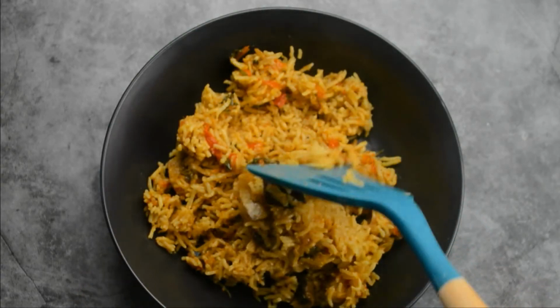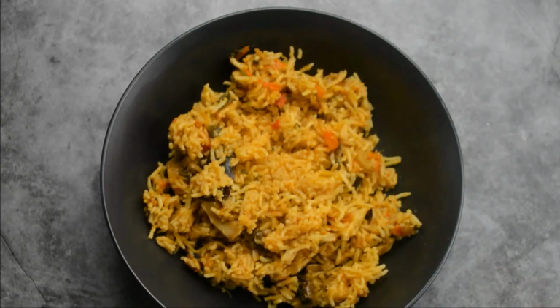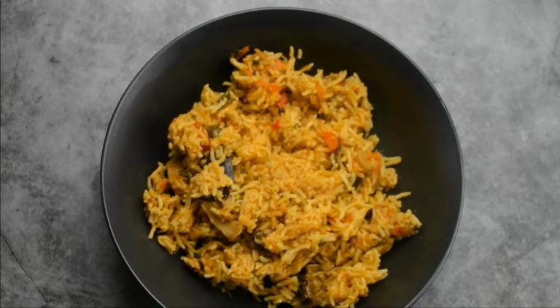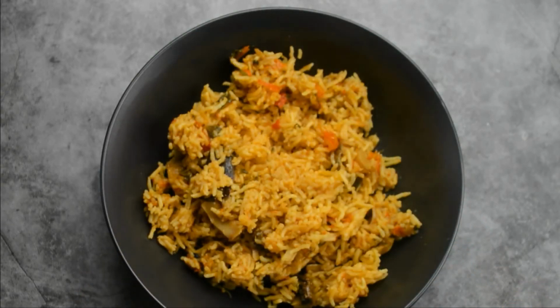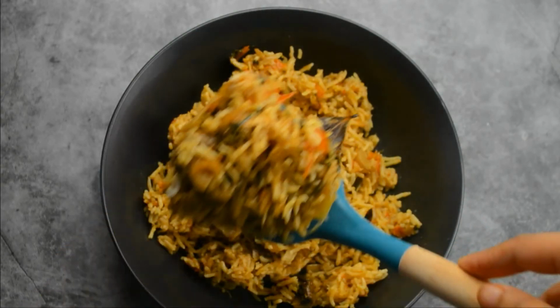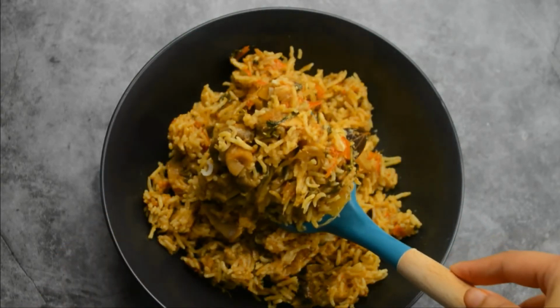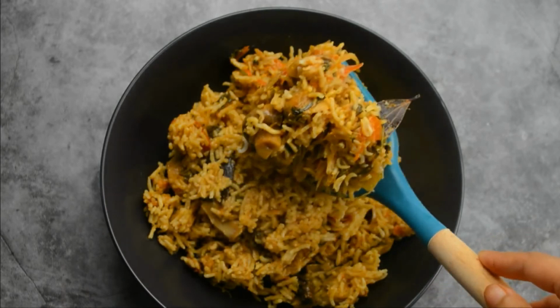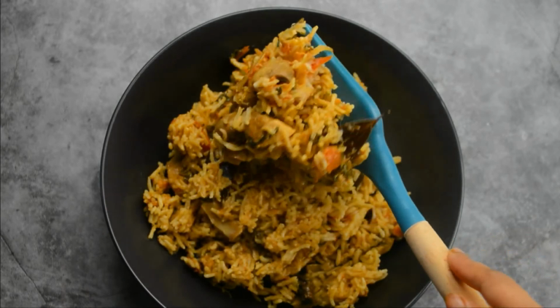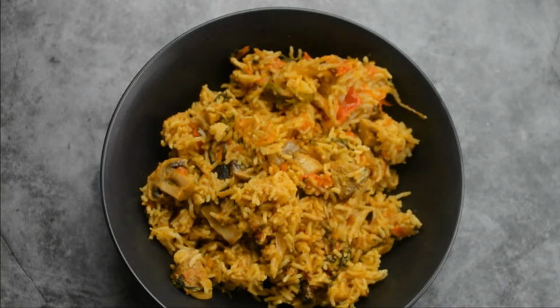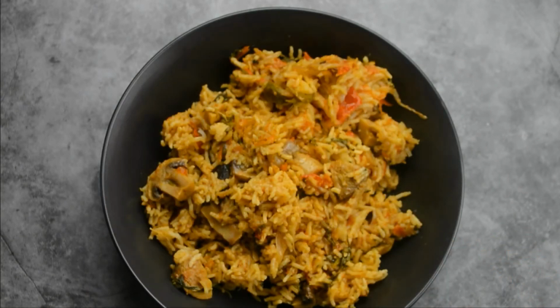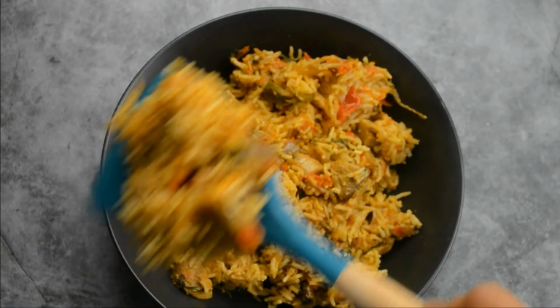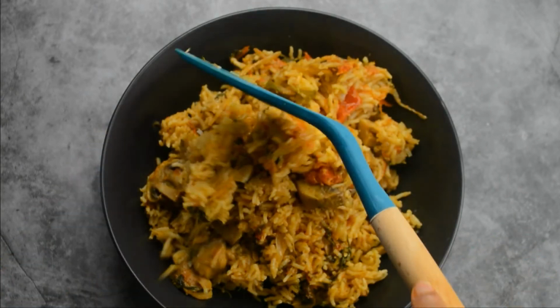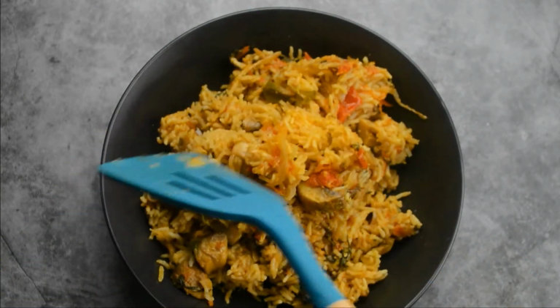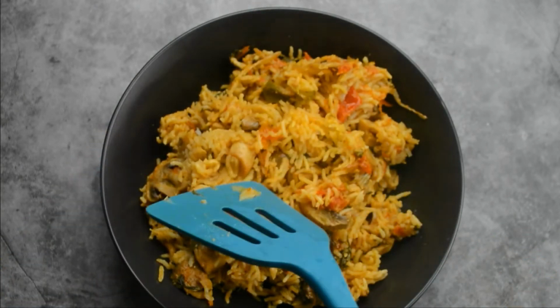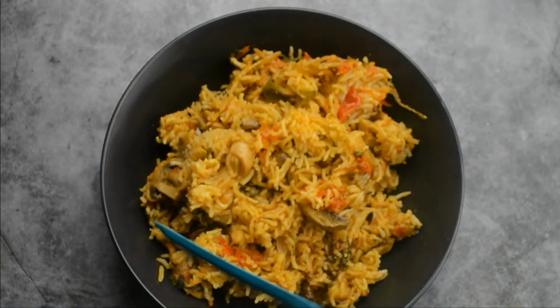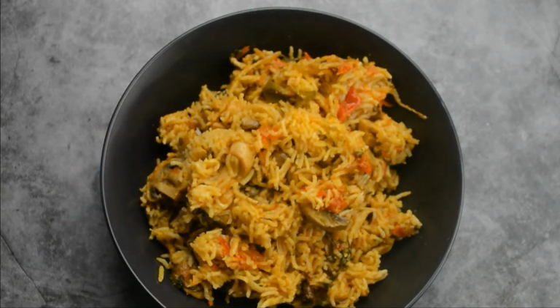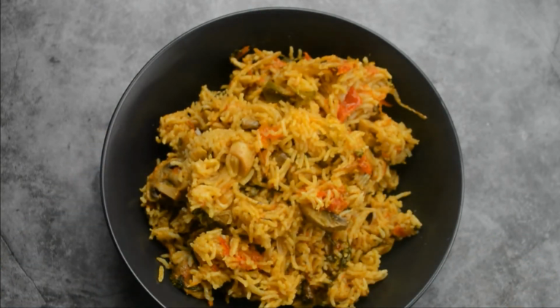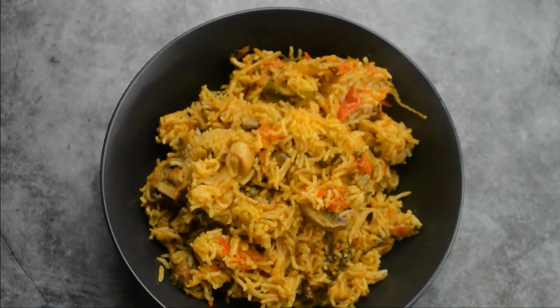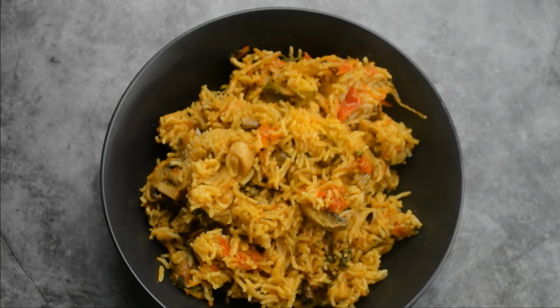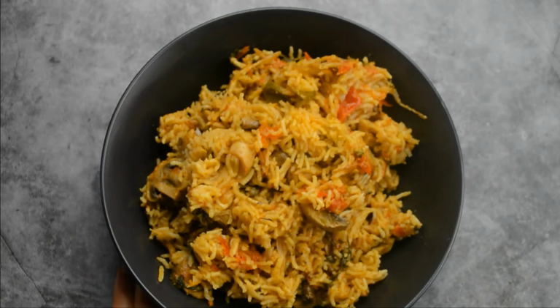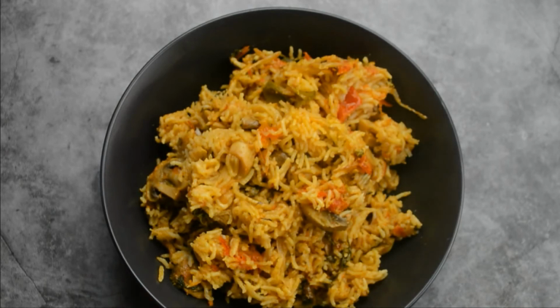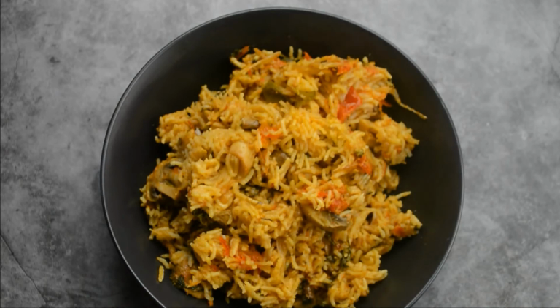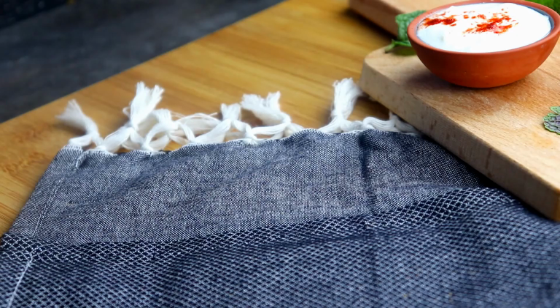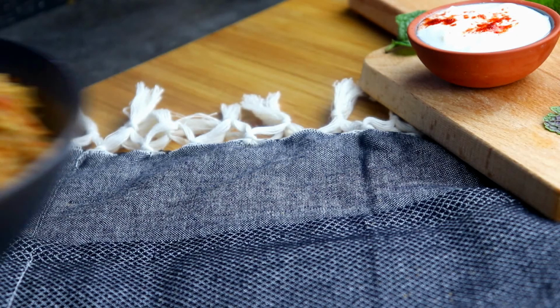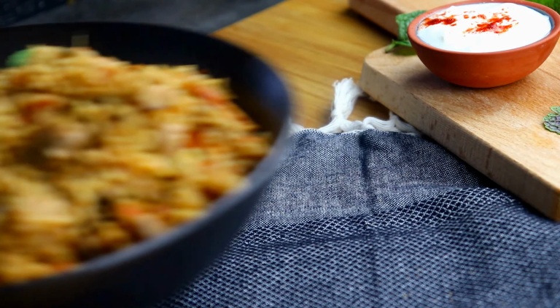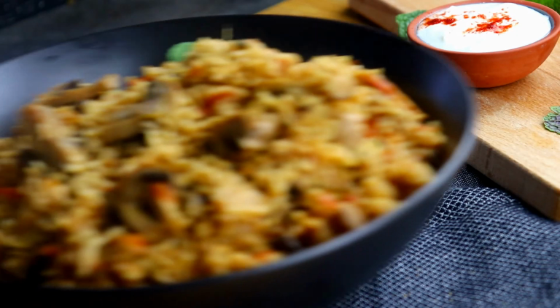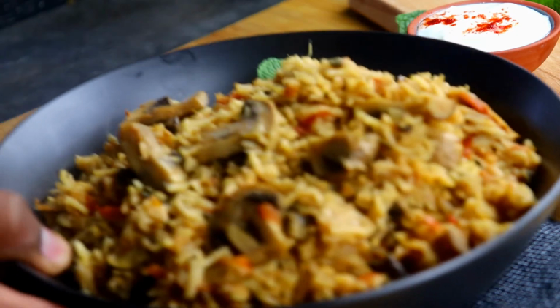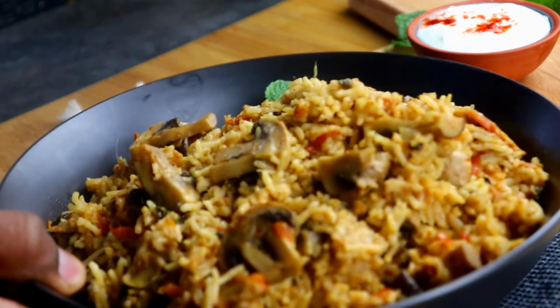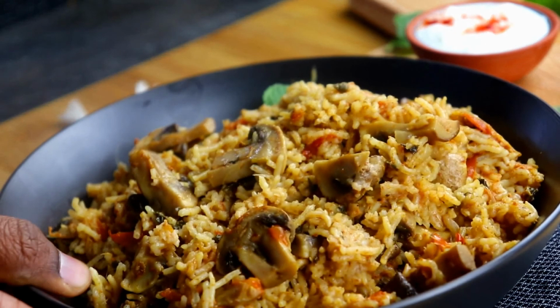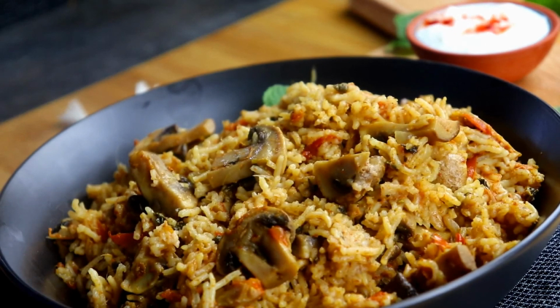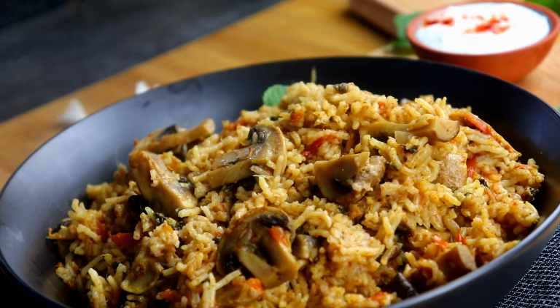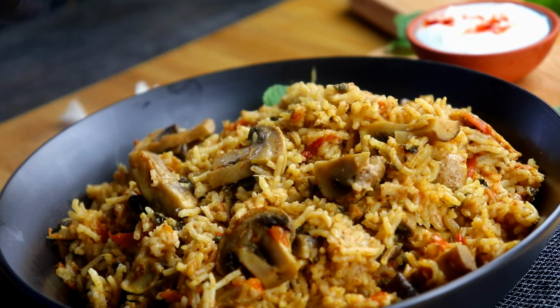Our biryani is now beautifully ready! If you like my recipe, please like, share, and subscribe to my channel Keerthana Cooks. See you soon in another recipe!